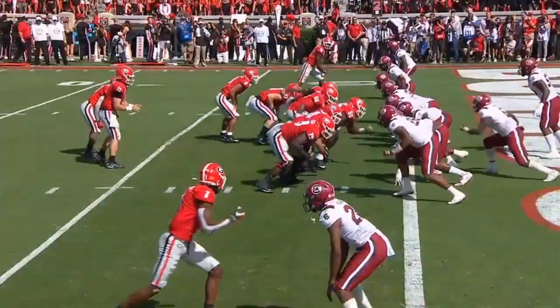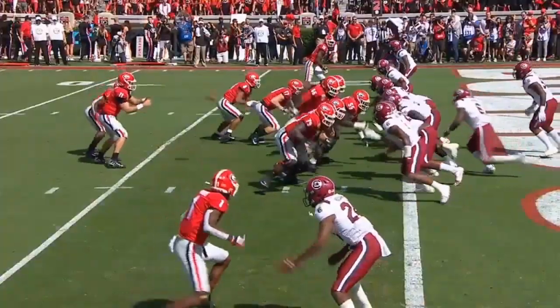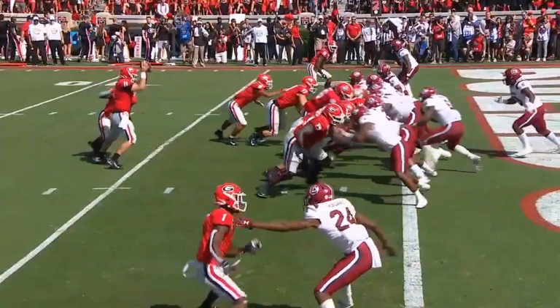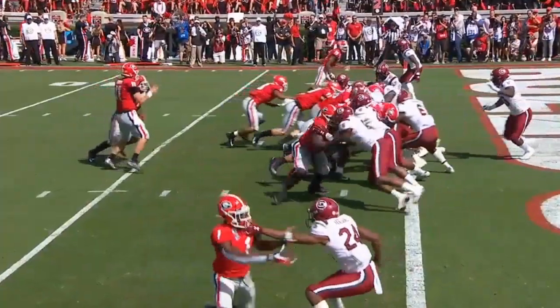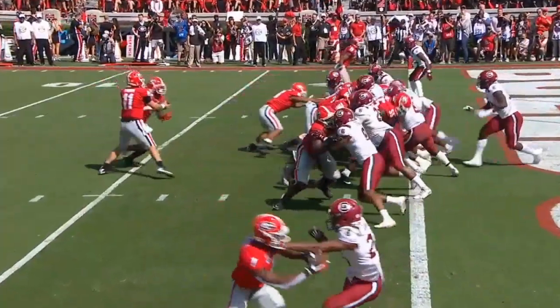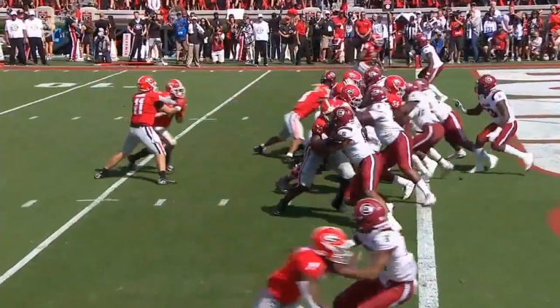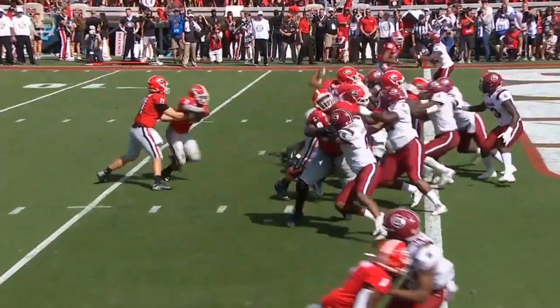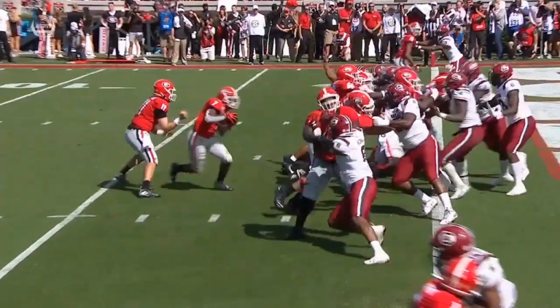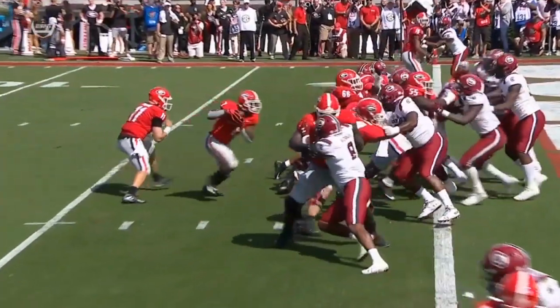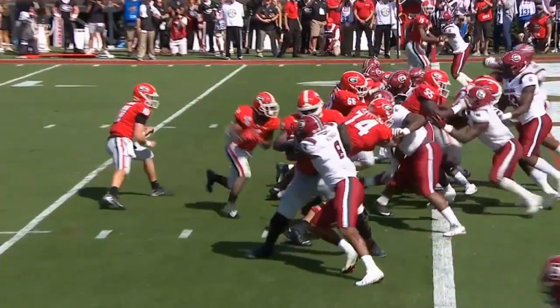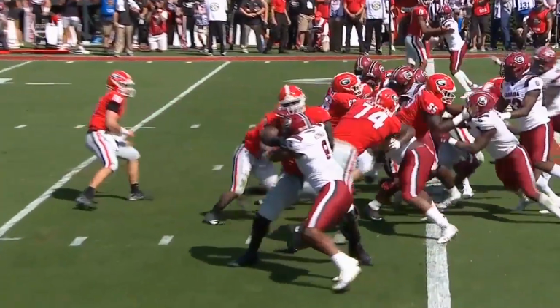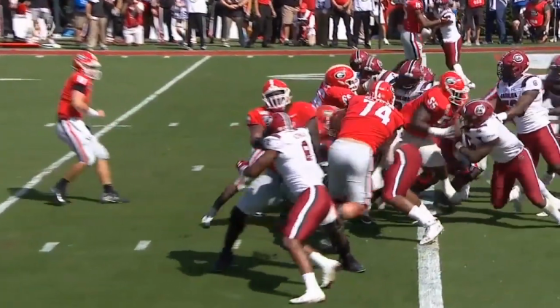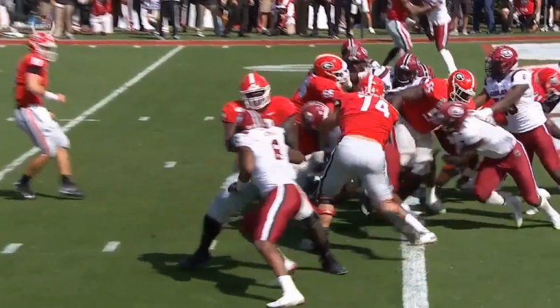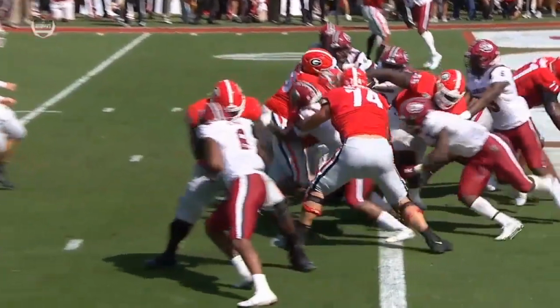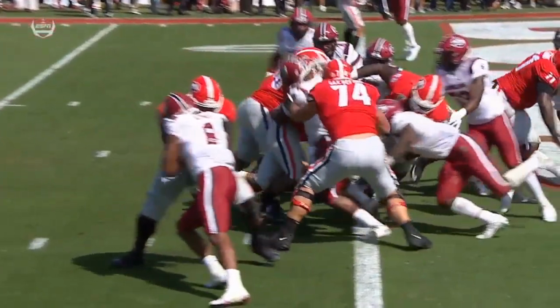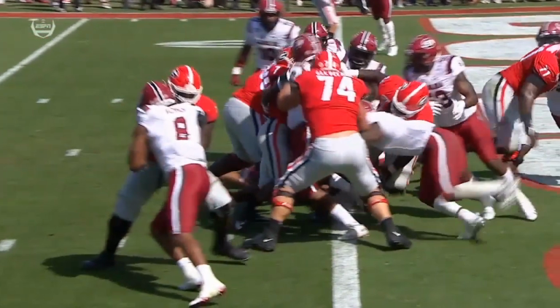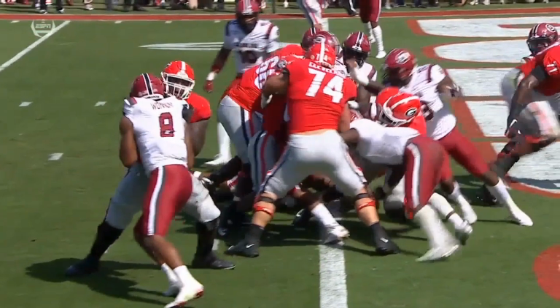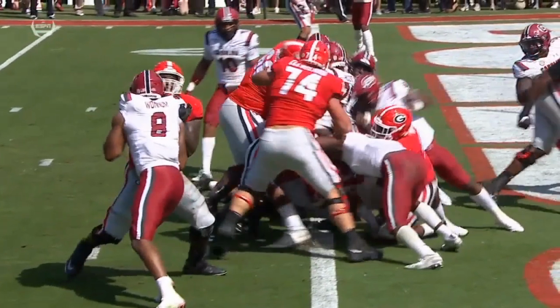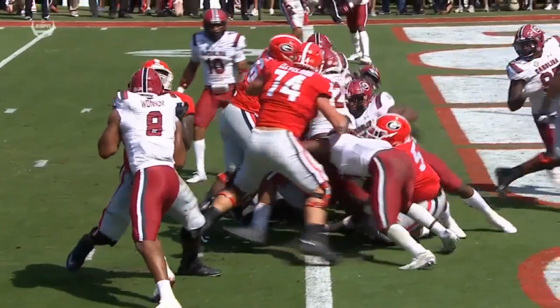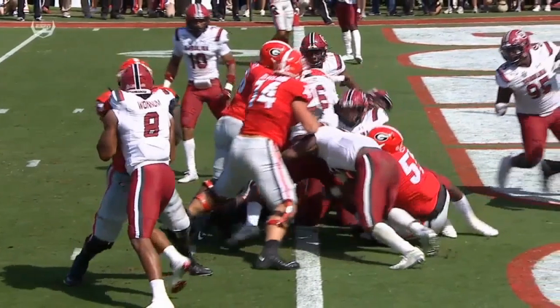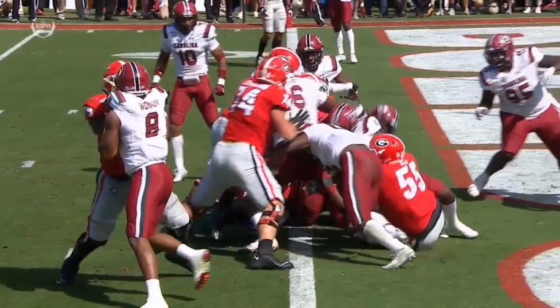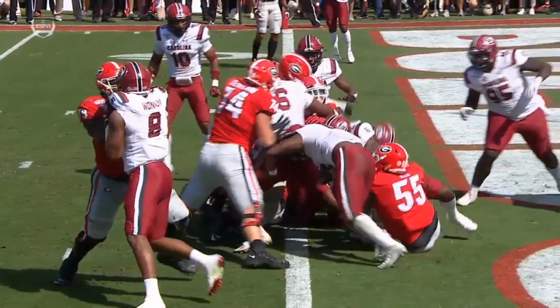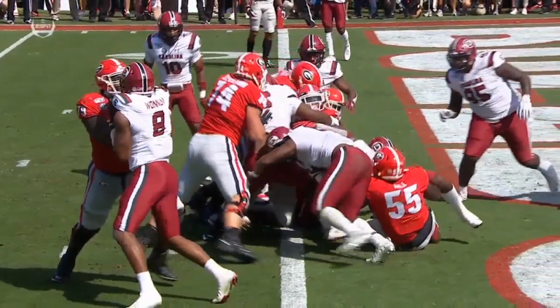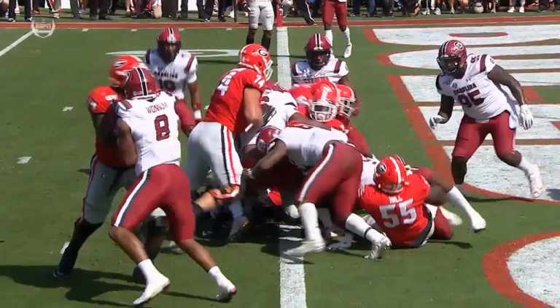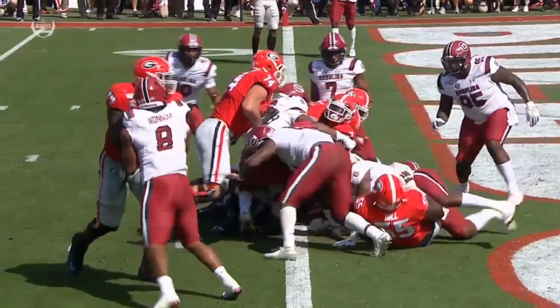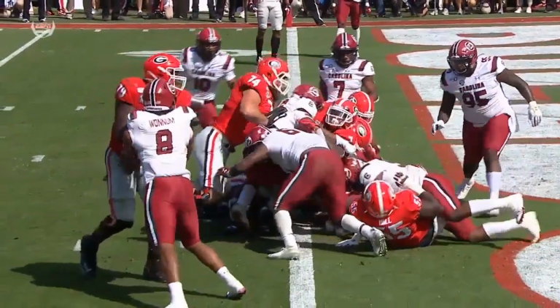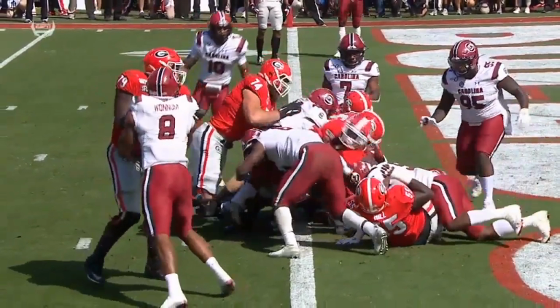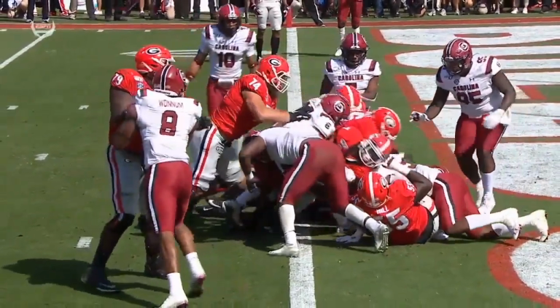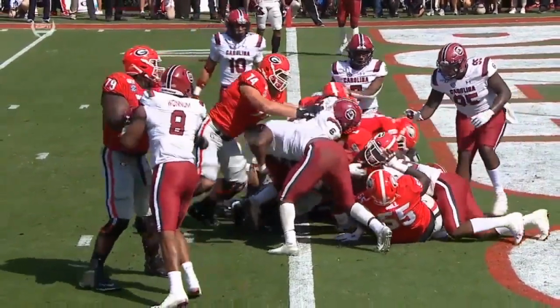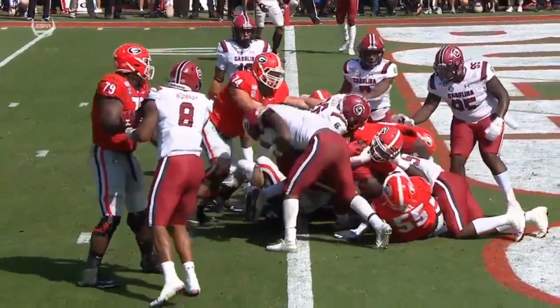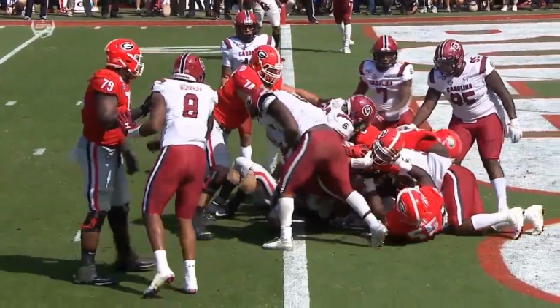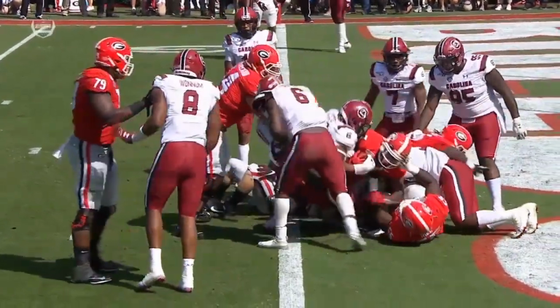He's in this time for the Georgia touchdown. DeAndre Swift — he's going to get stopped by DJ One right there, but the strength to get into the end zone.